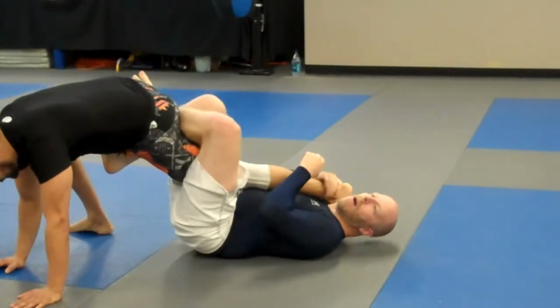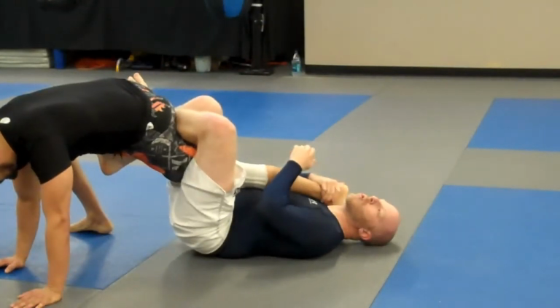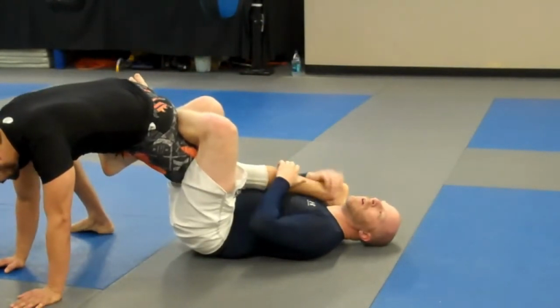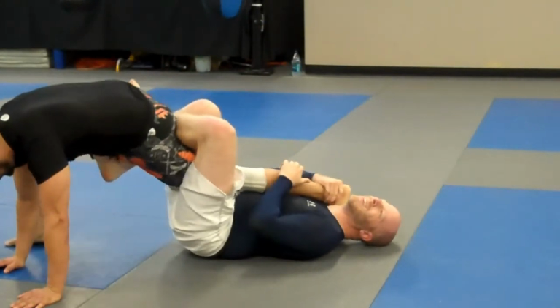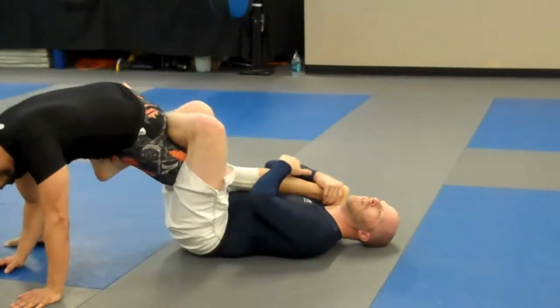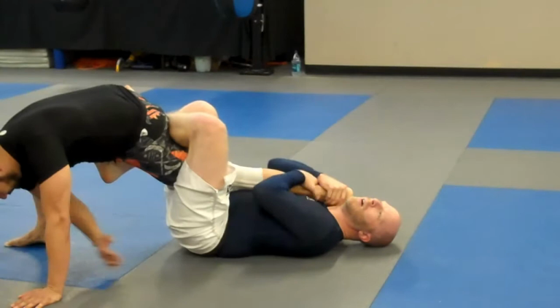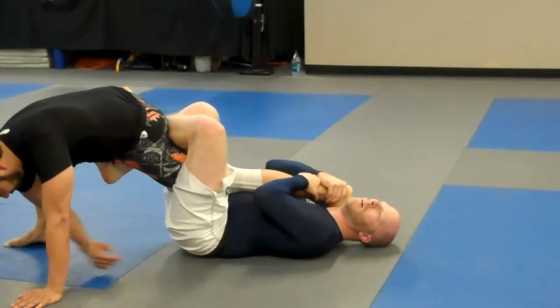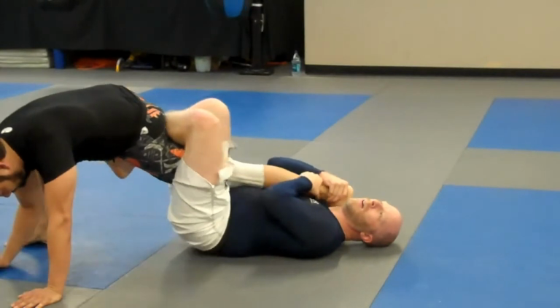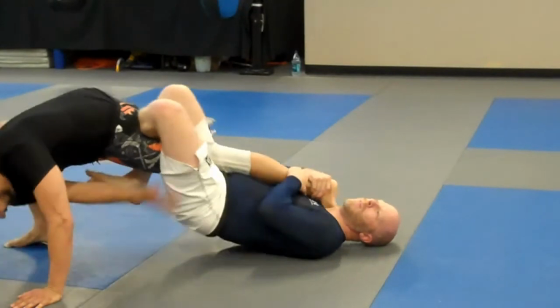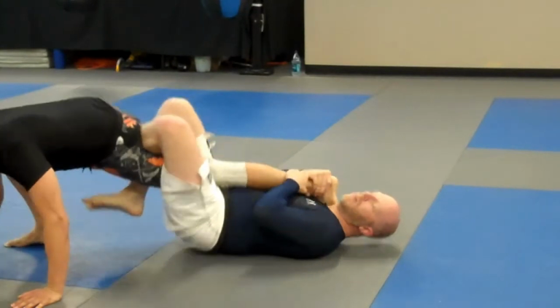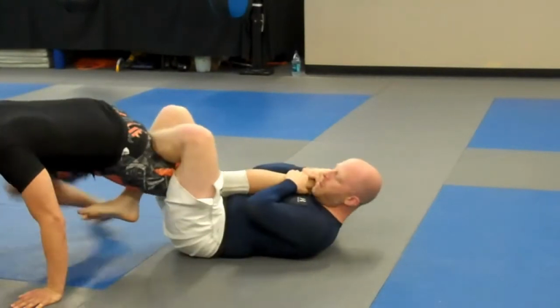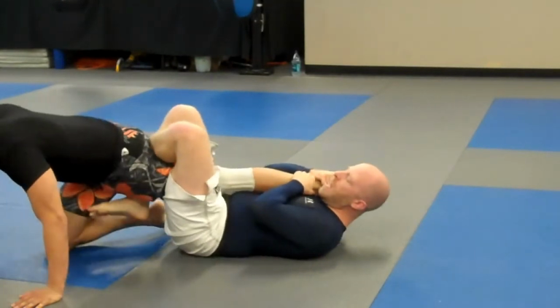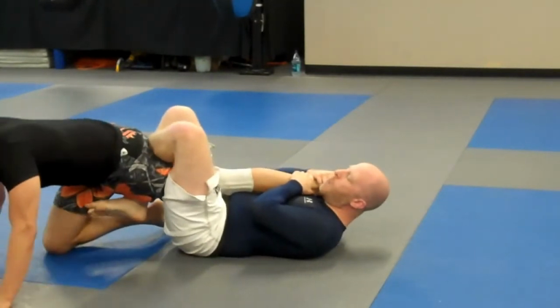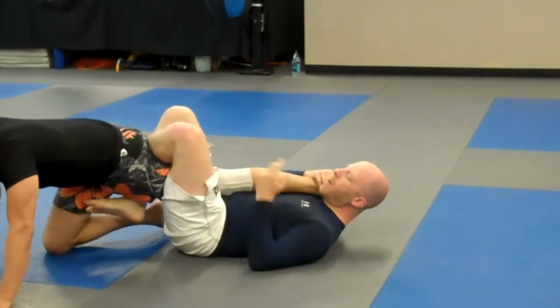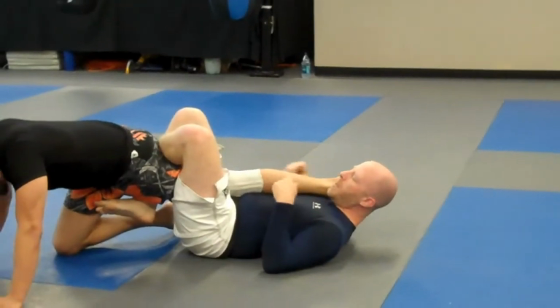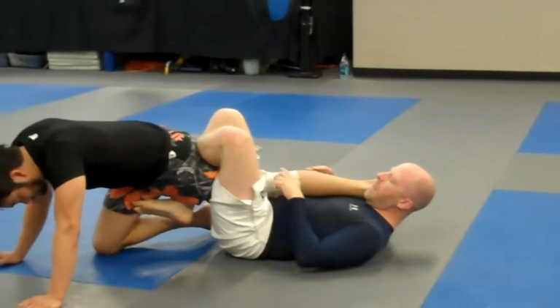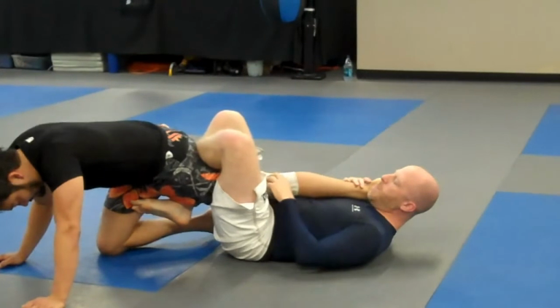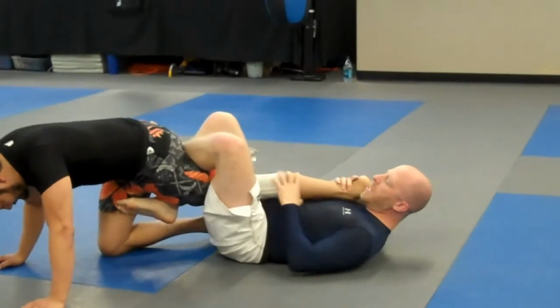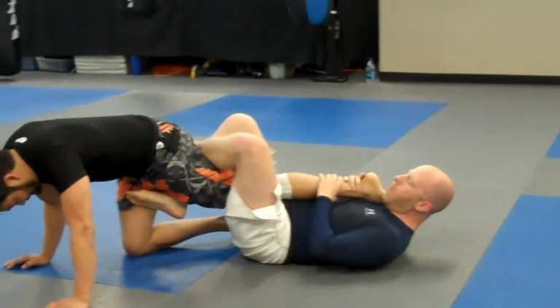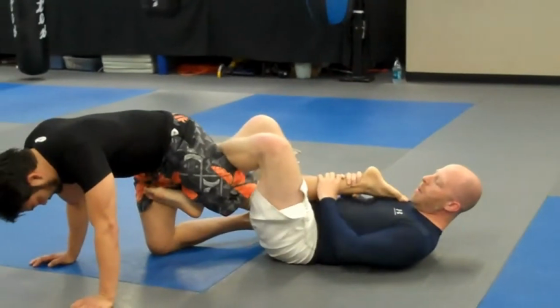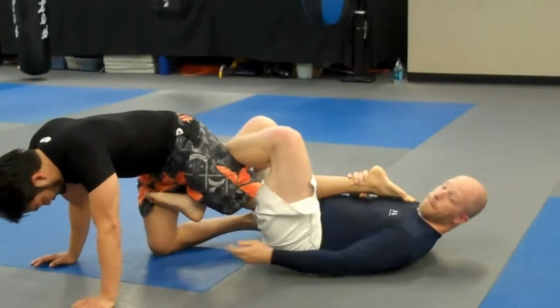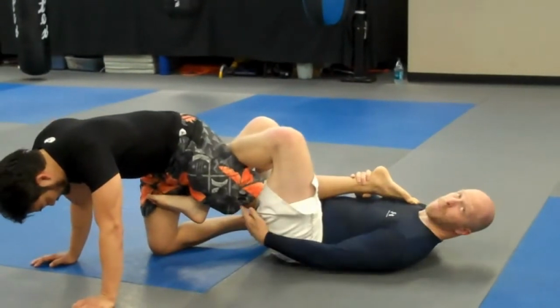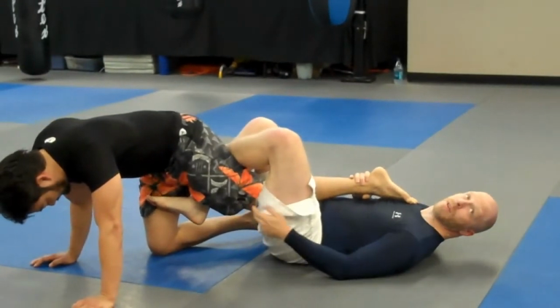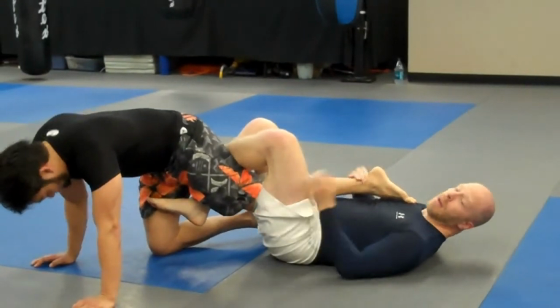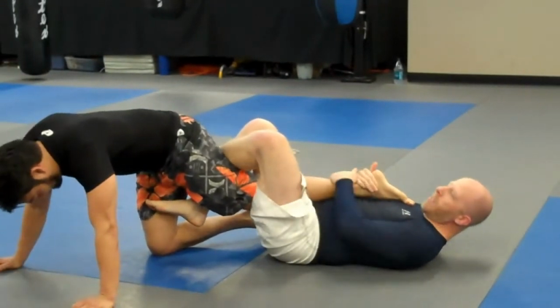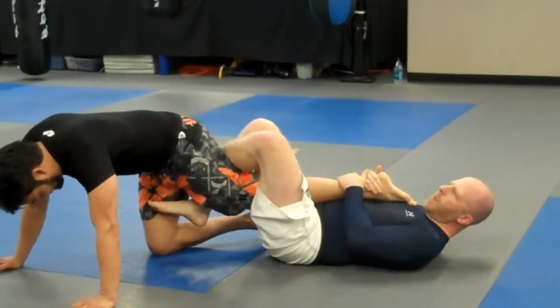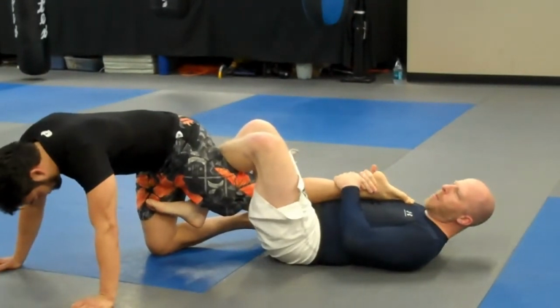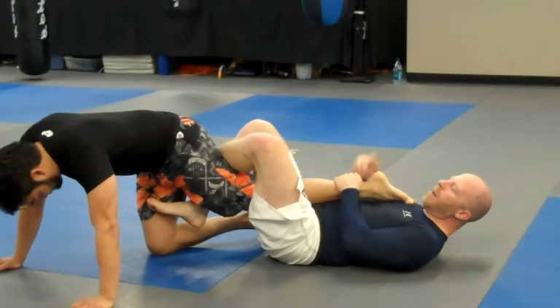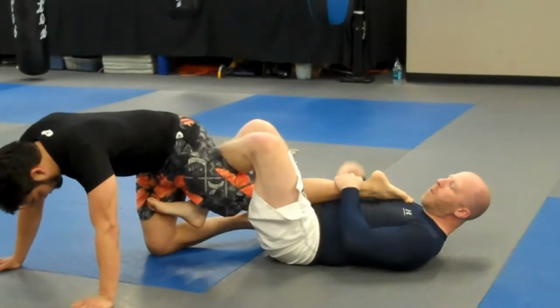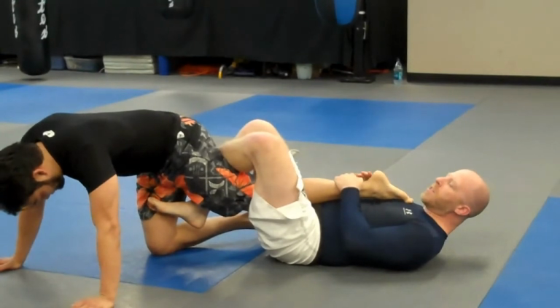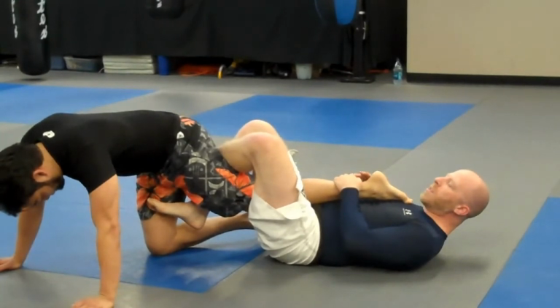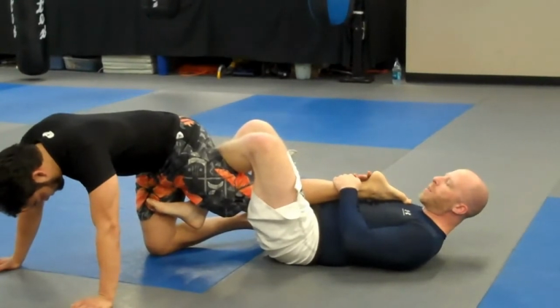Now I'm going to control his heel. If for some reason he pulls his knee low past my pelvis, obviously I'm not going to be able to knee bar him here. So I have to abandon this and switch to something else.